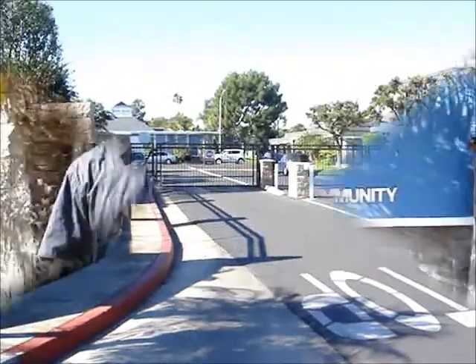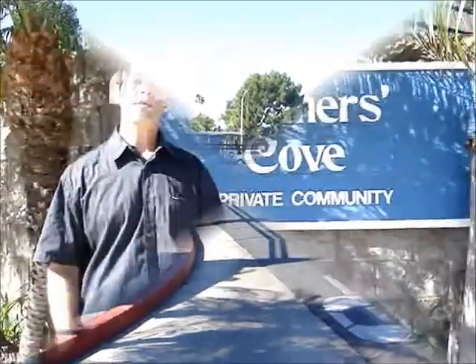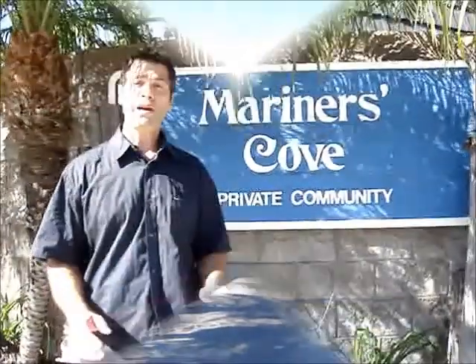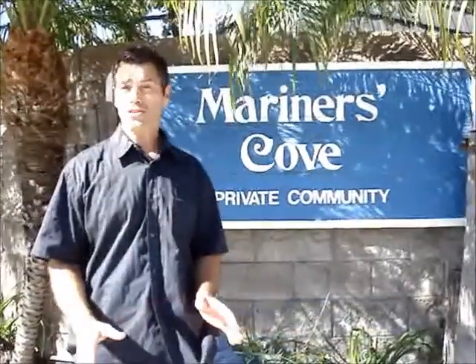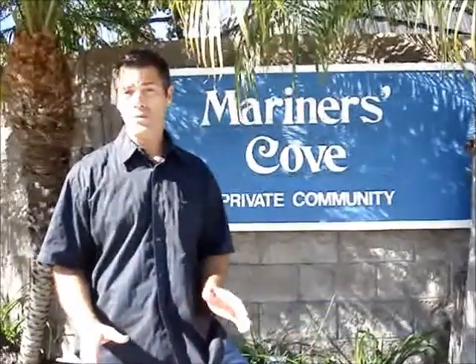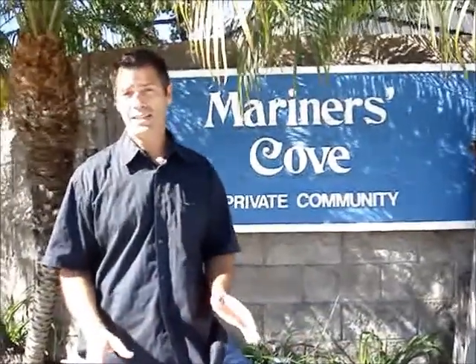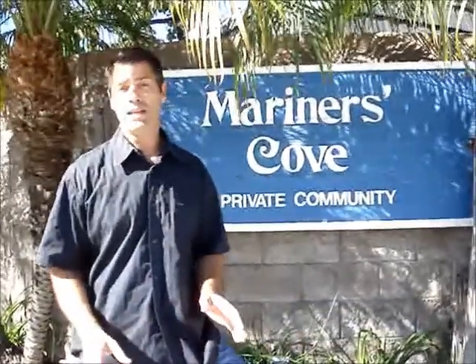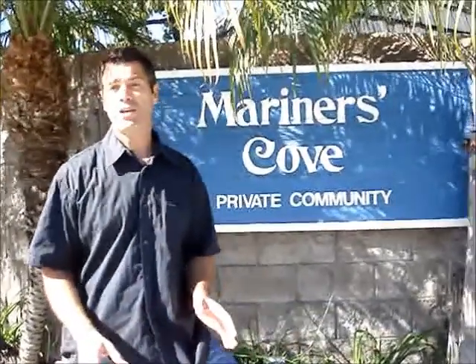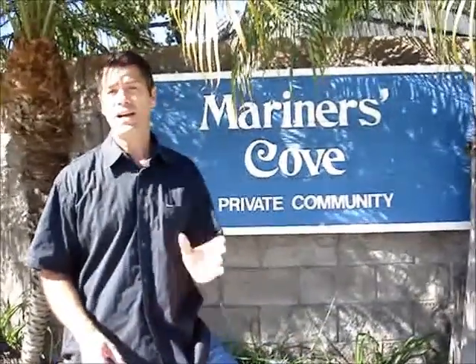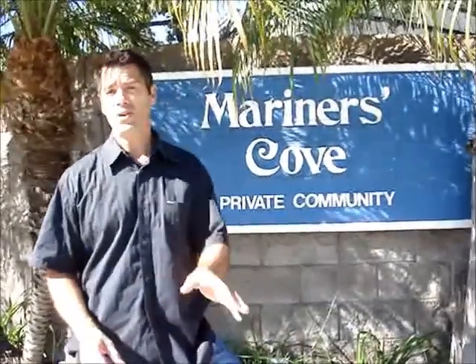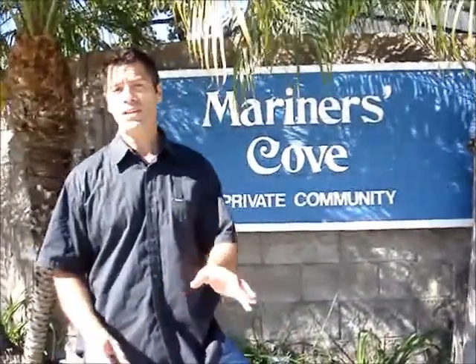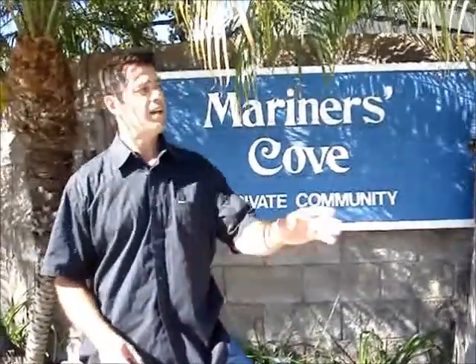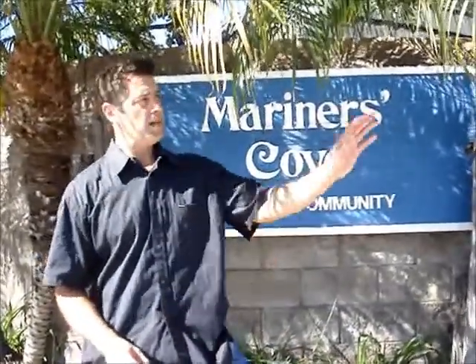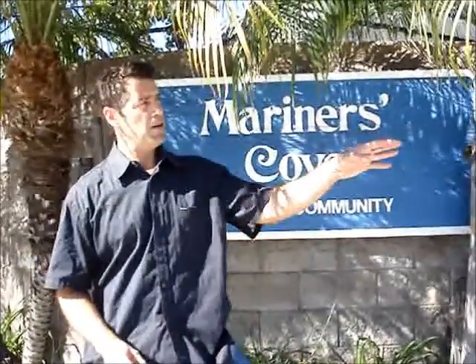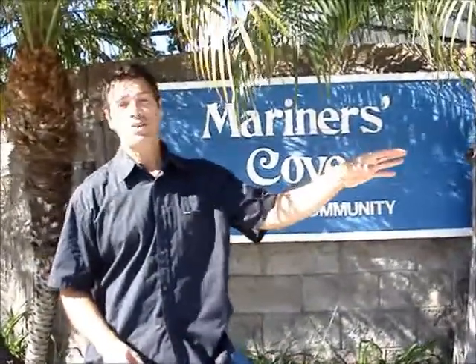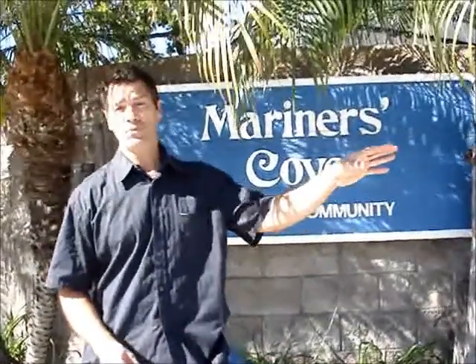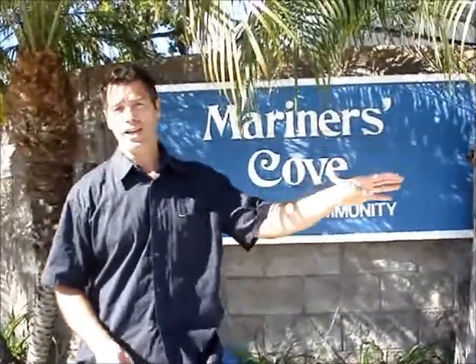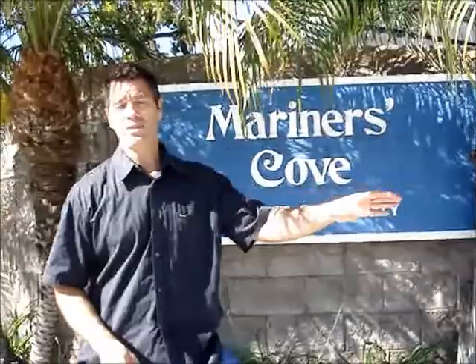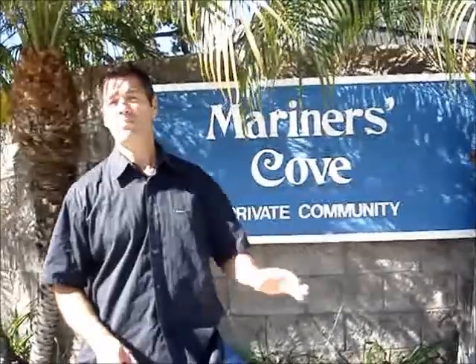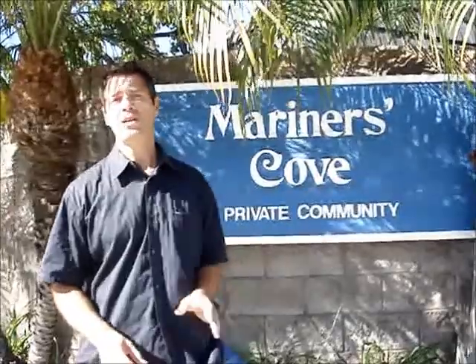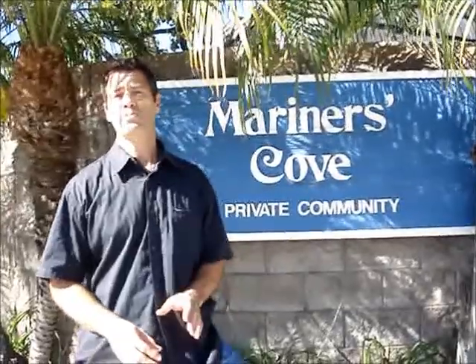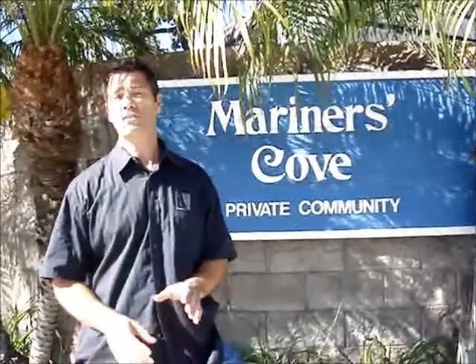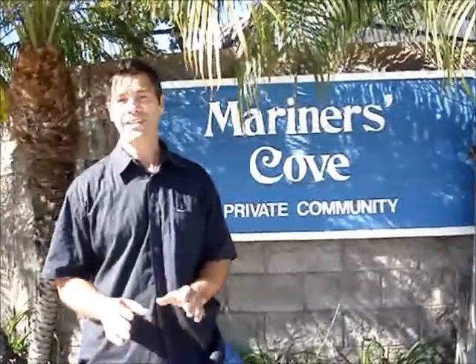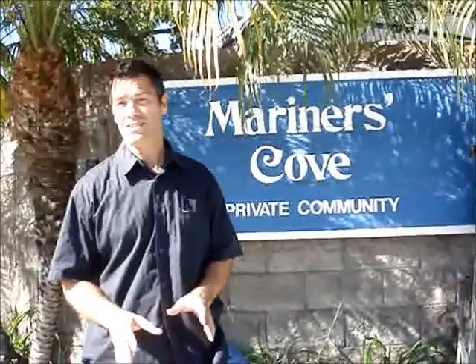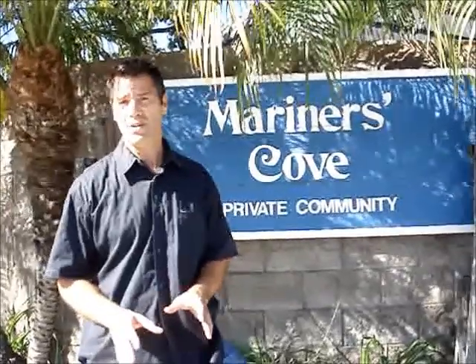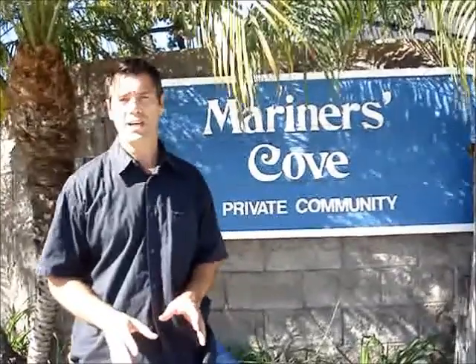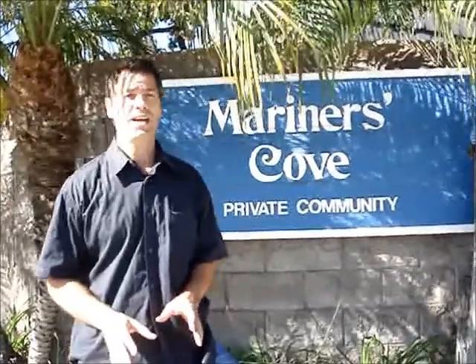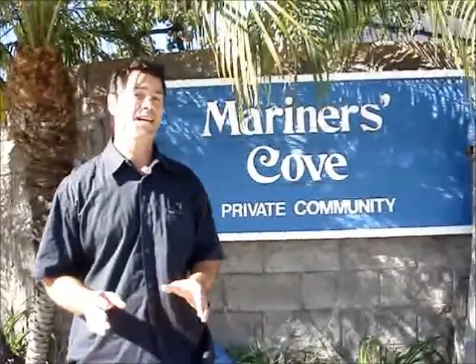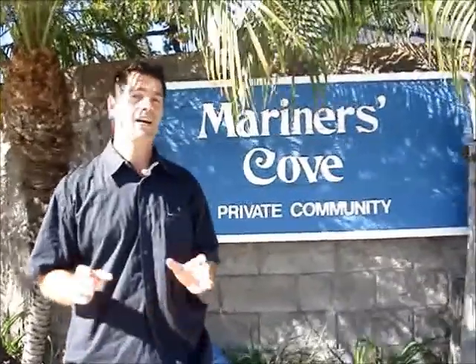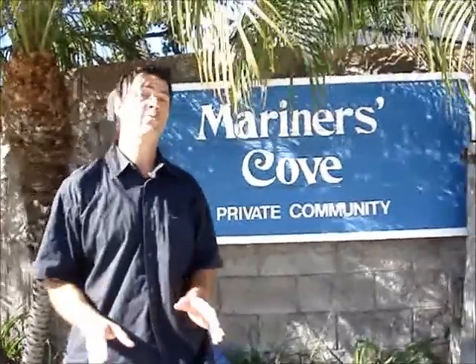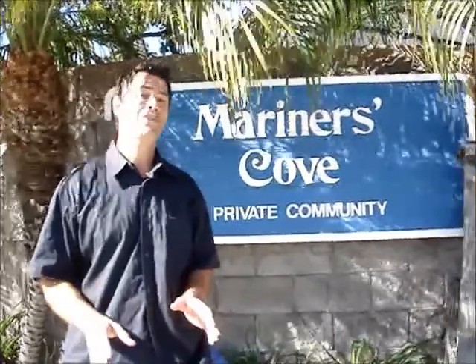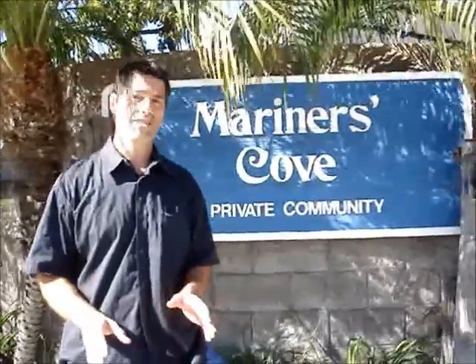Welcome to Mariners Cove in Huntington Beach, located off Newland and Mariners Cove Drive. This community was built in 1973 and has 101 units.